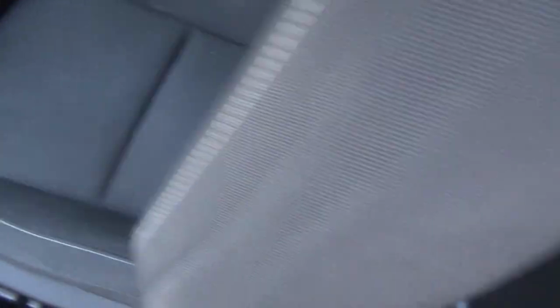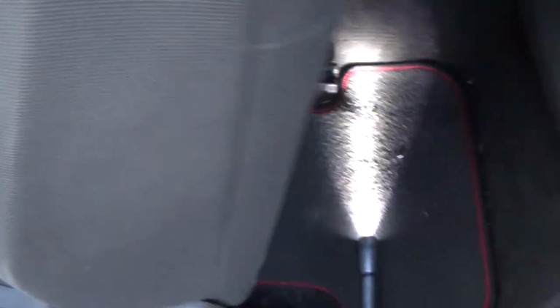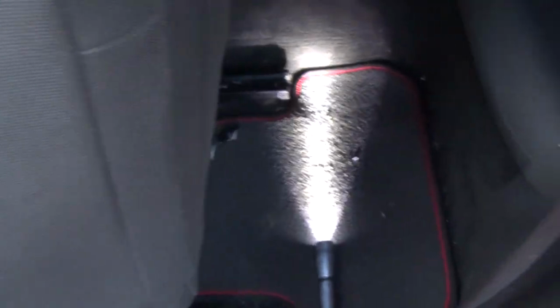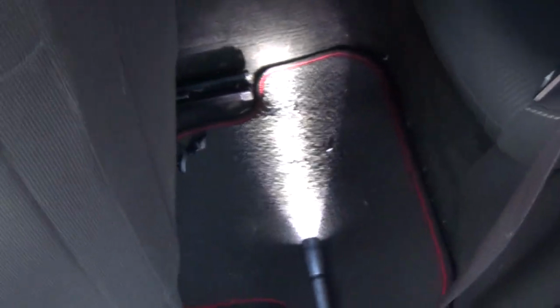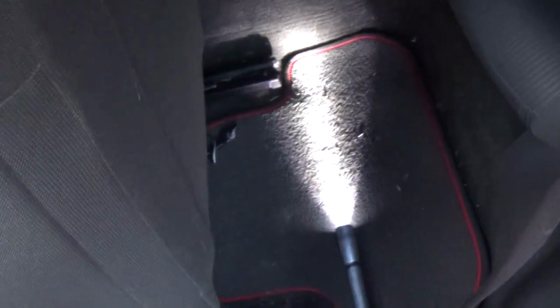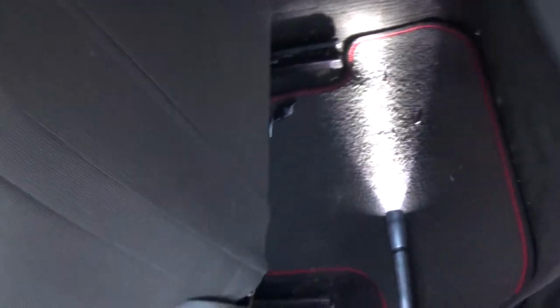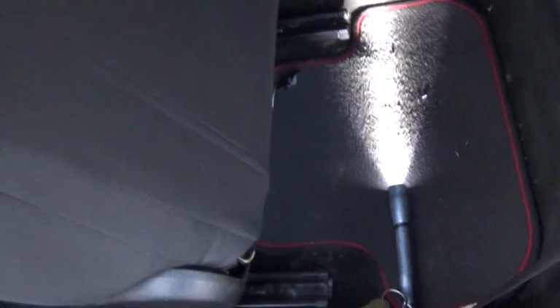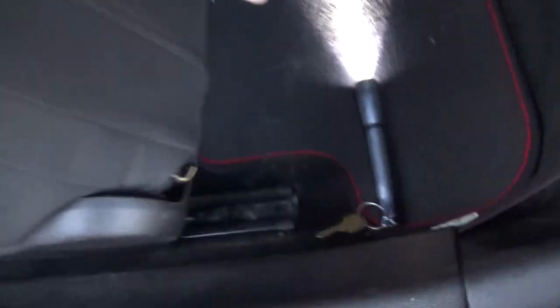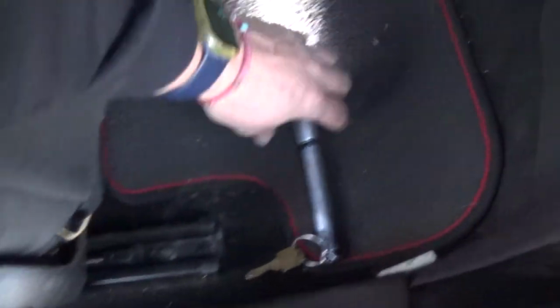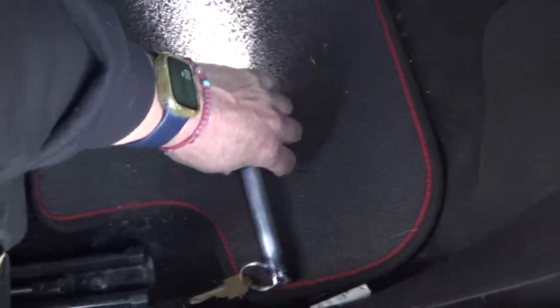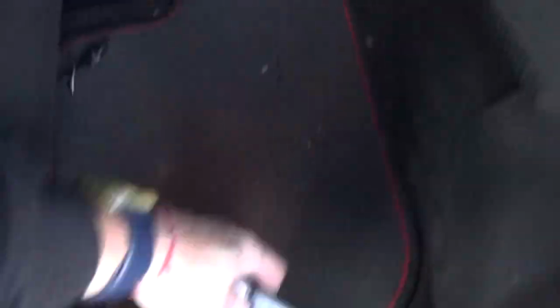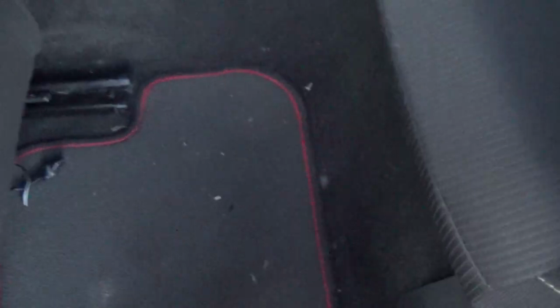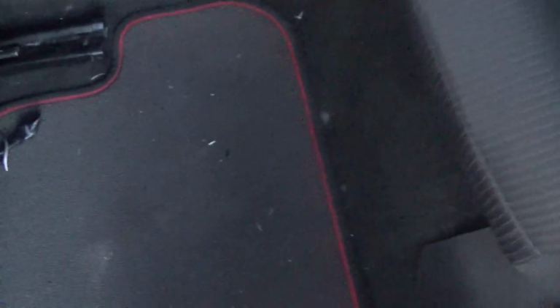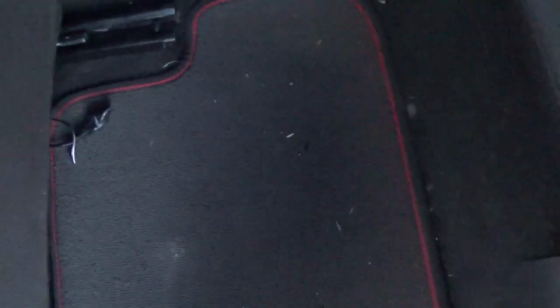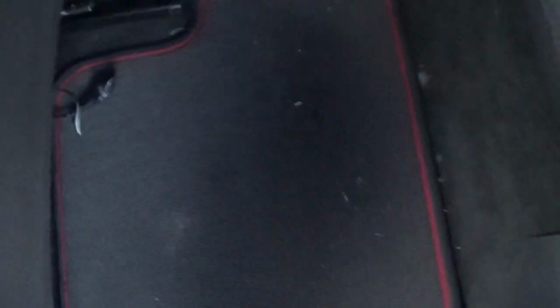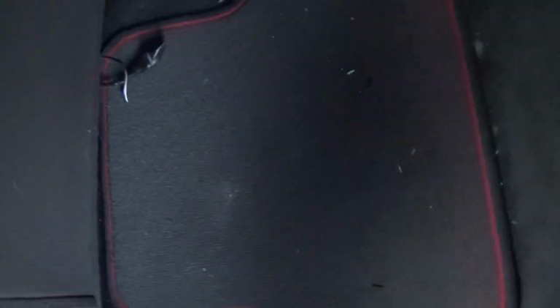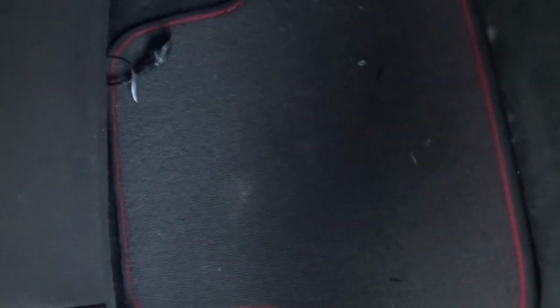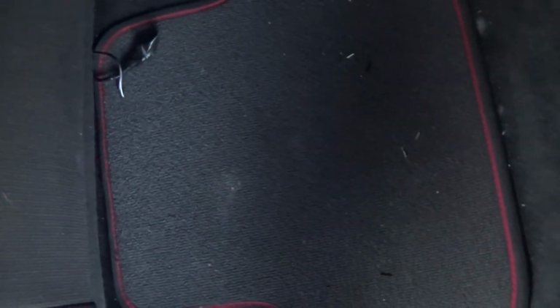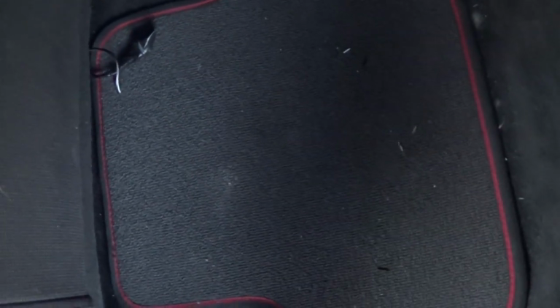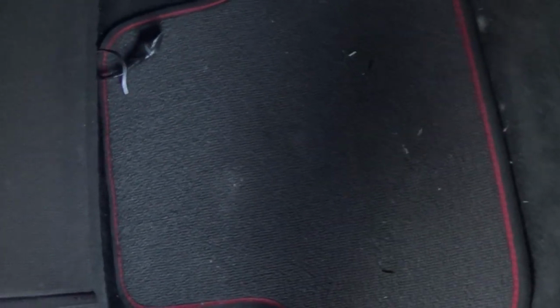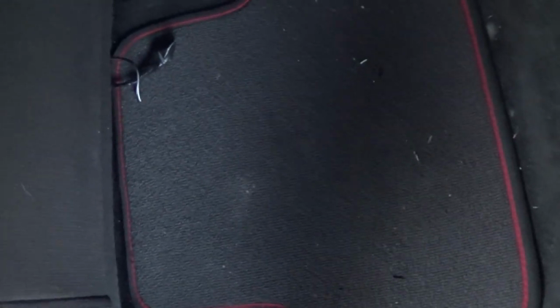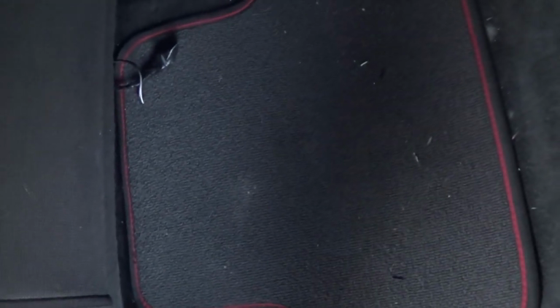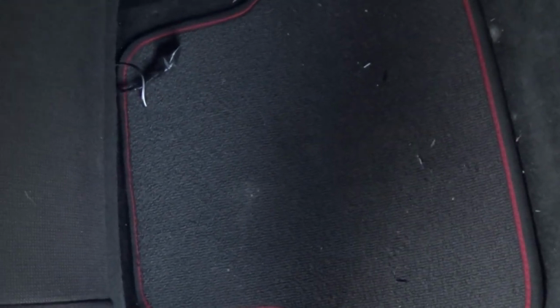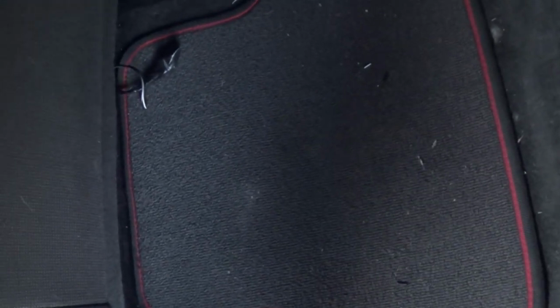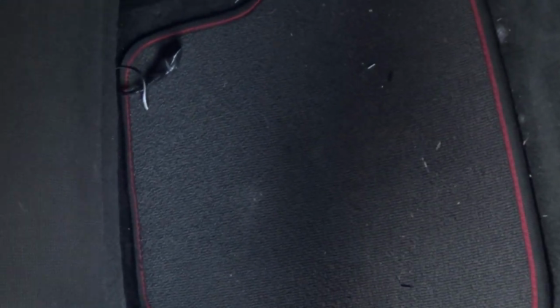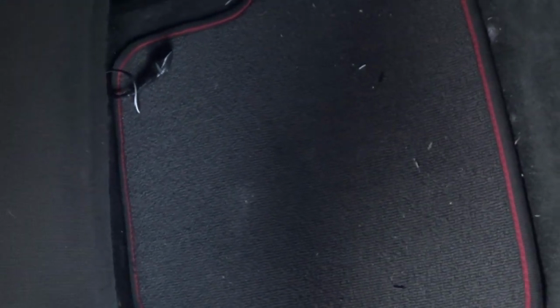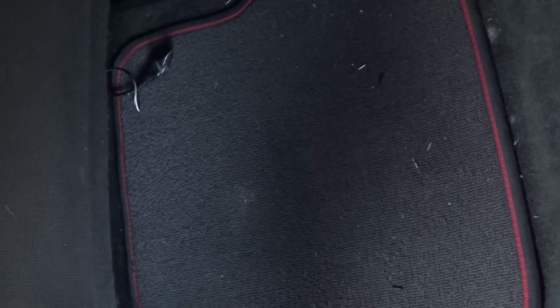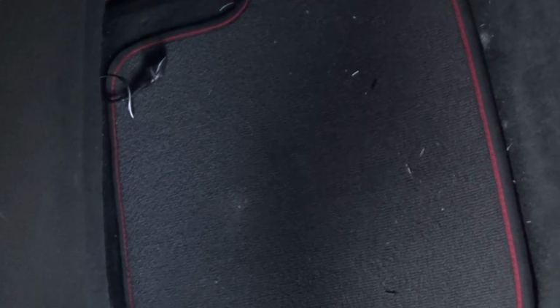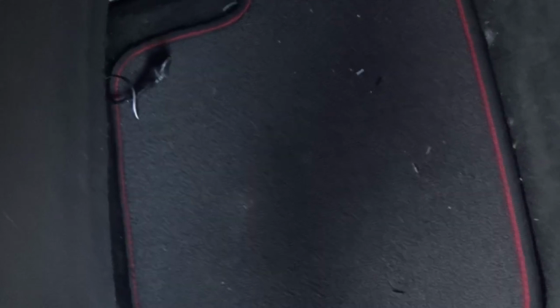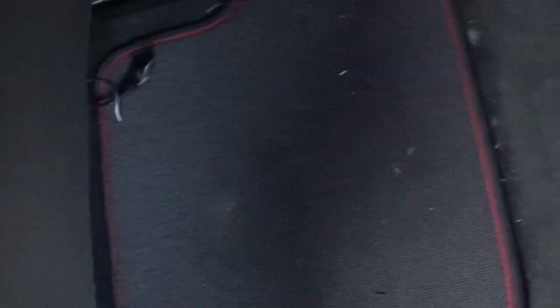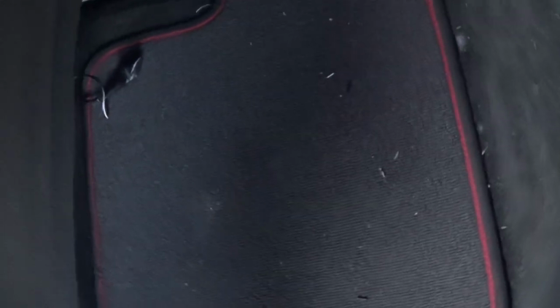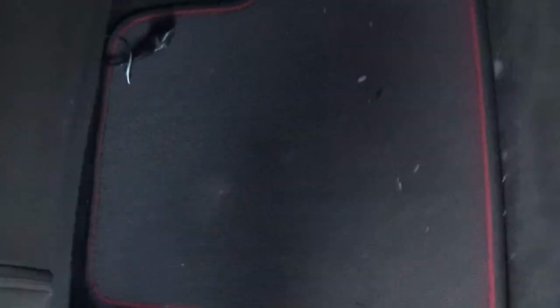In the back I used four inch LED strips, and in the front I used 12 inch LED strips. I bought about everything at AutoZone.